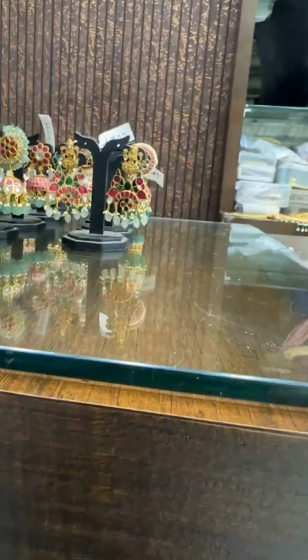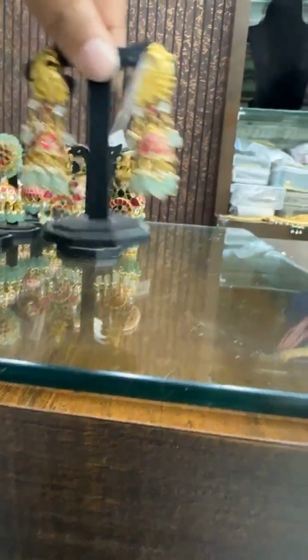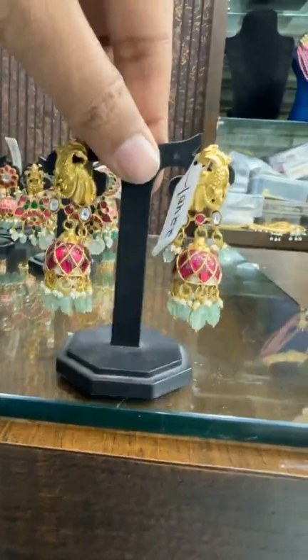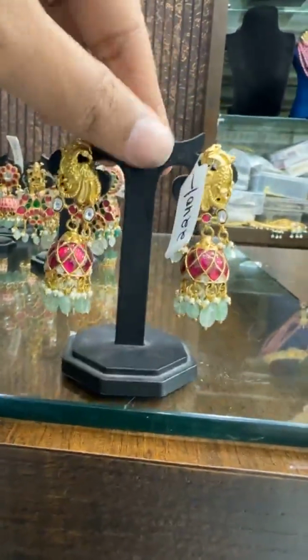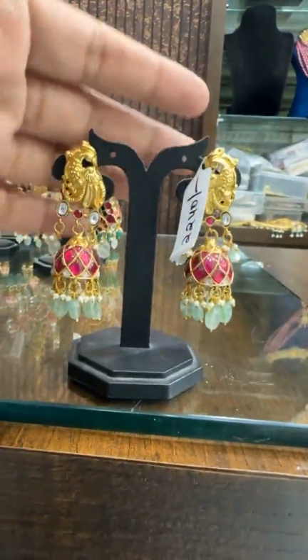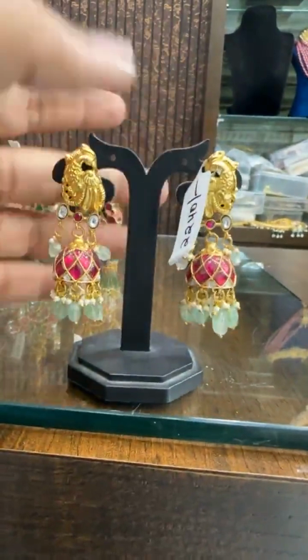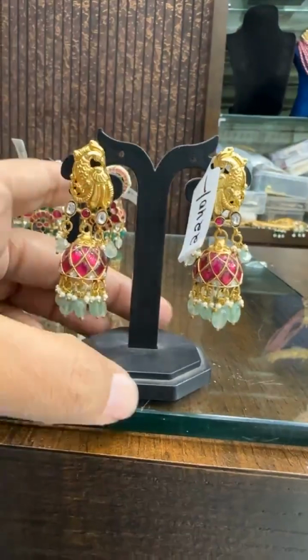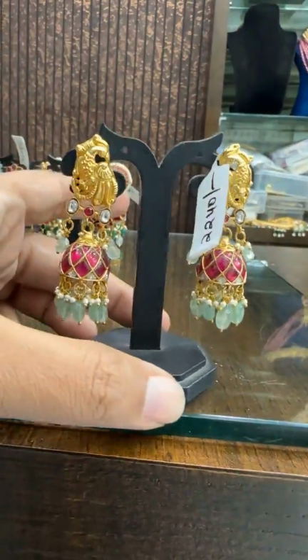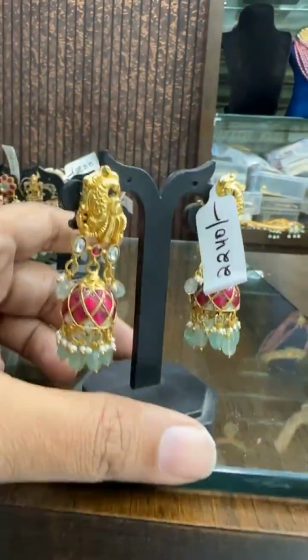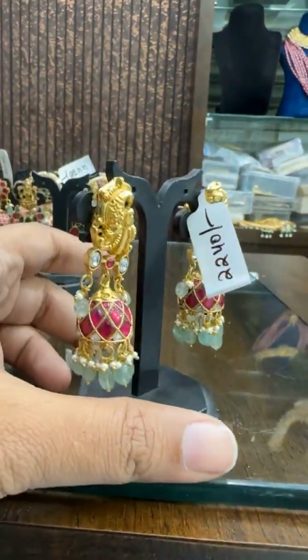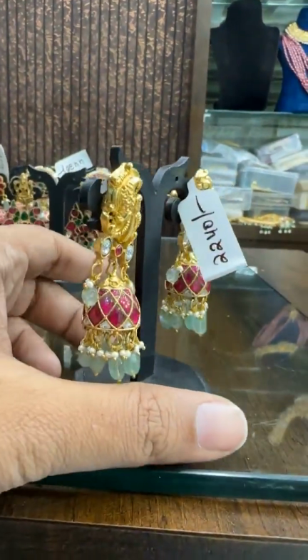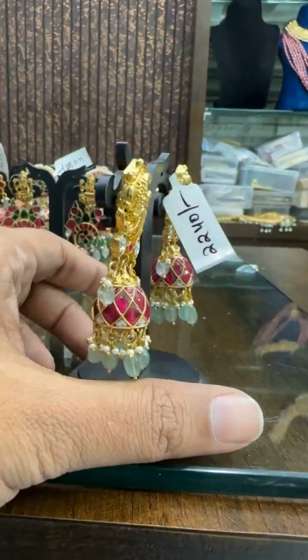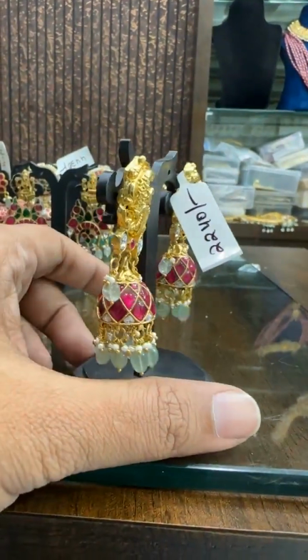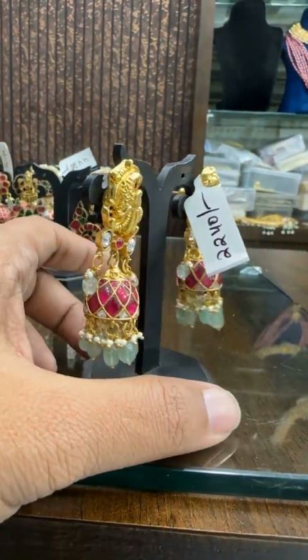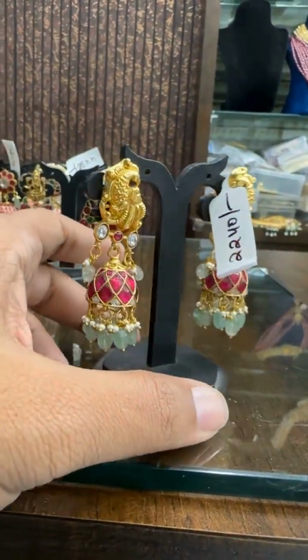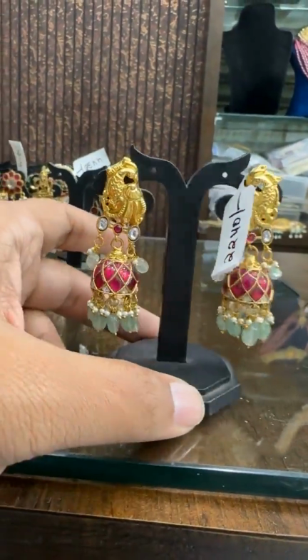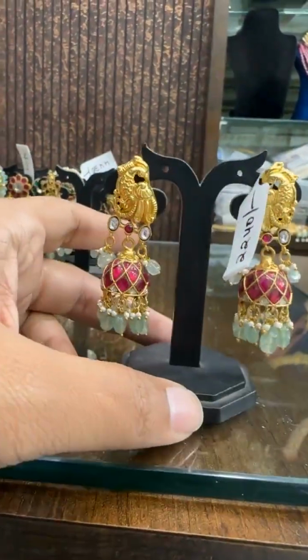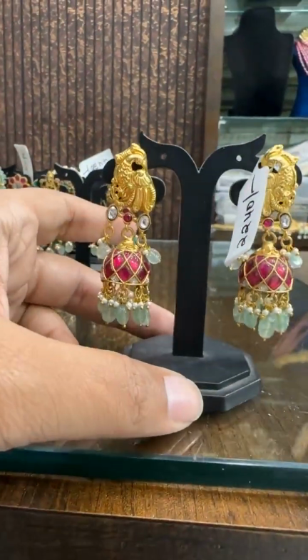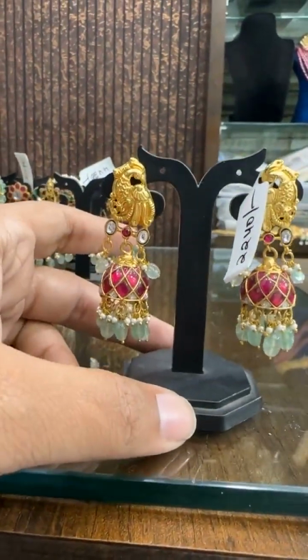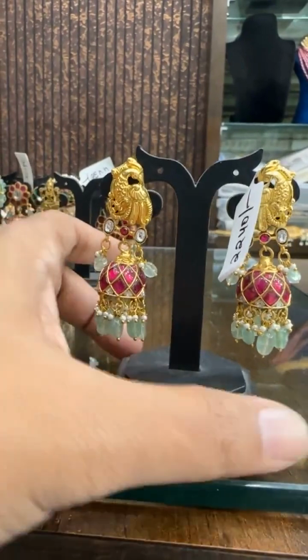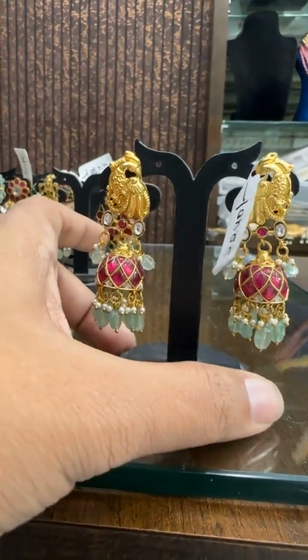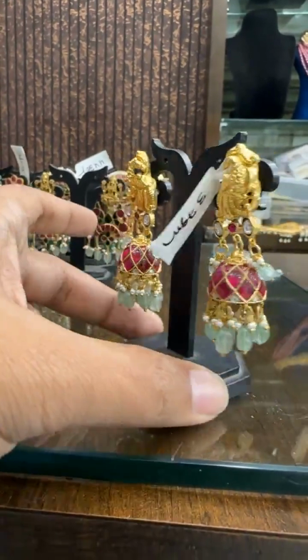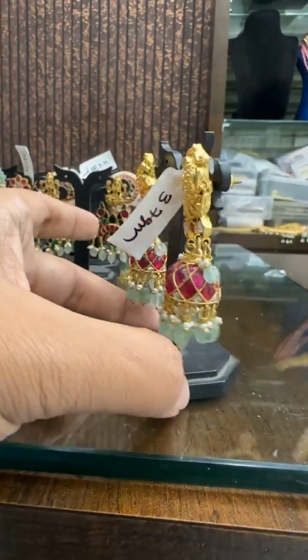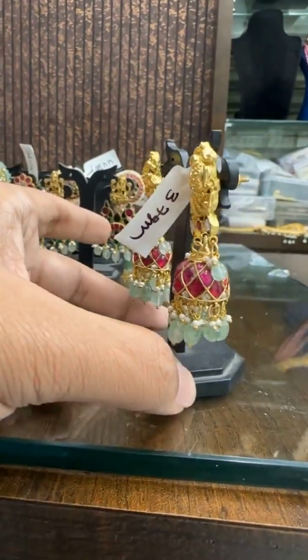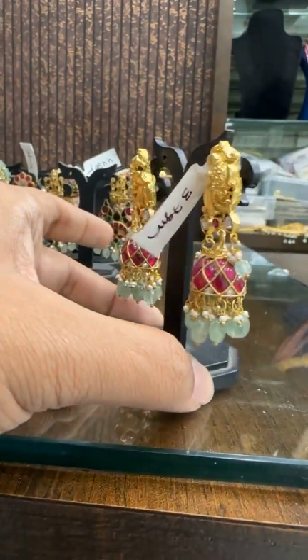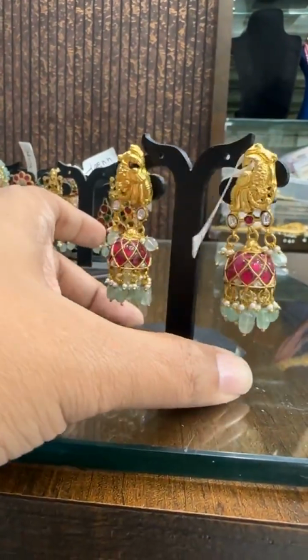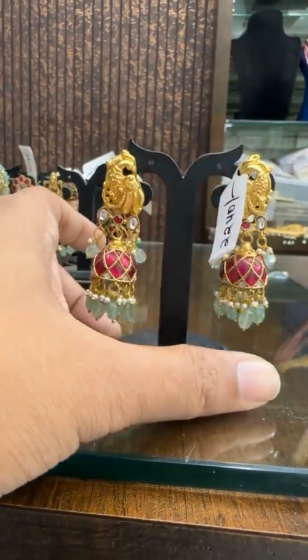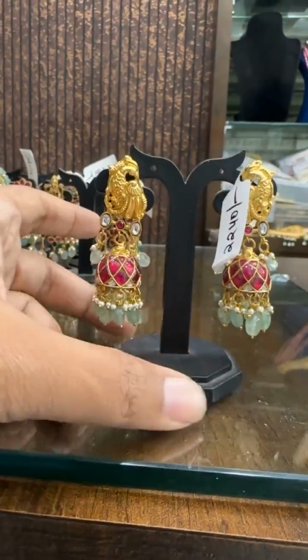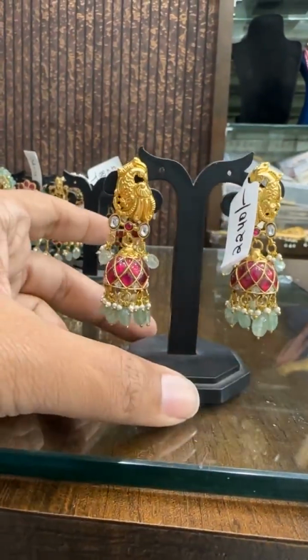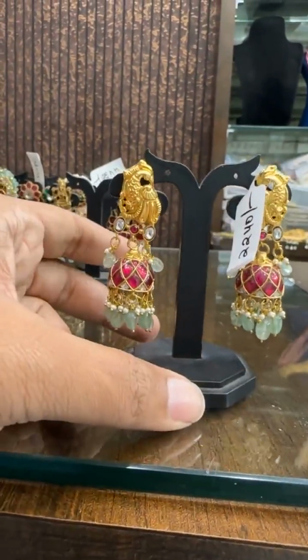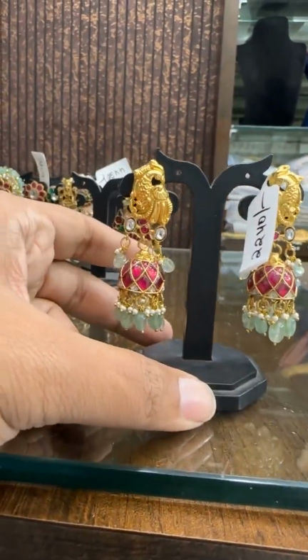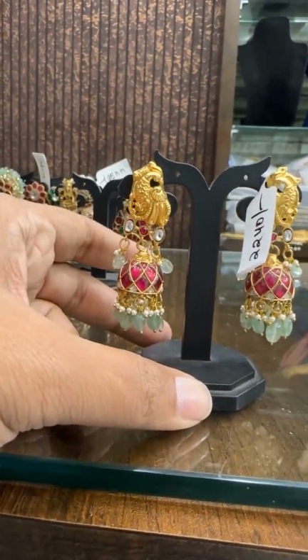Then we have a Nakshi Jumka with Jadao work. ₹2240 is the price. Beautiful one.